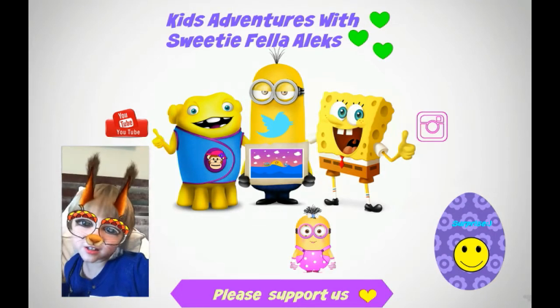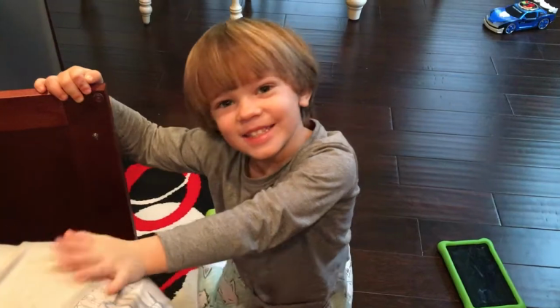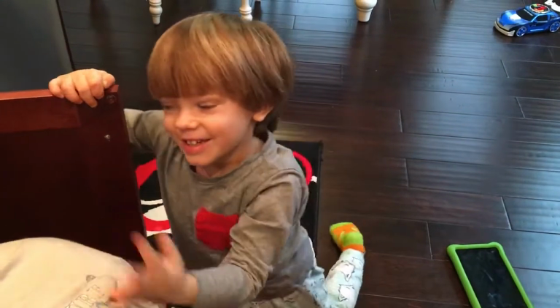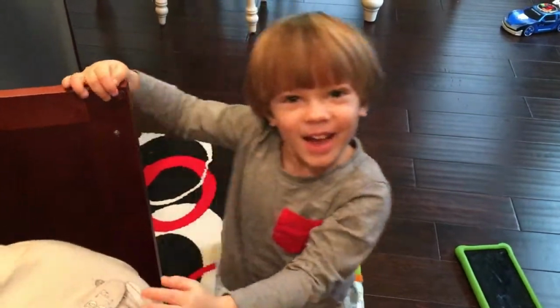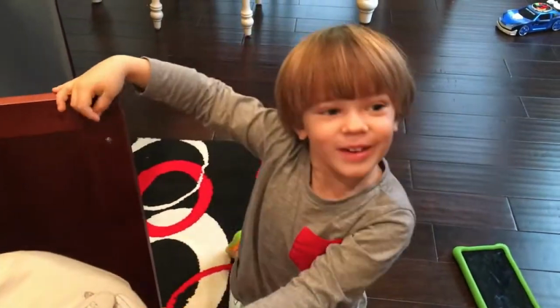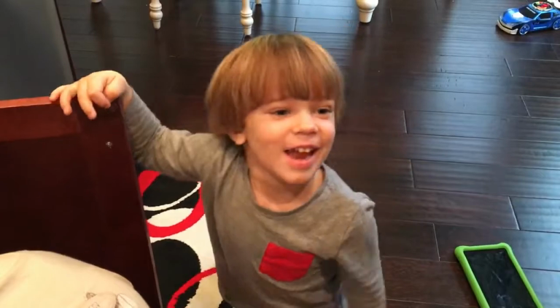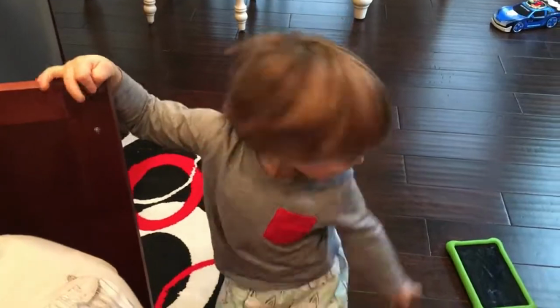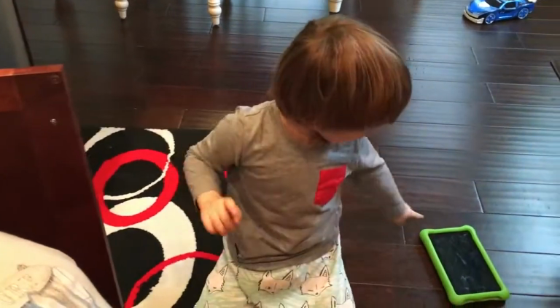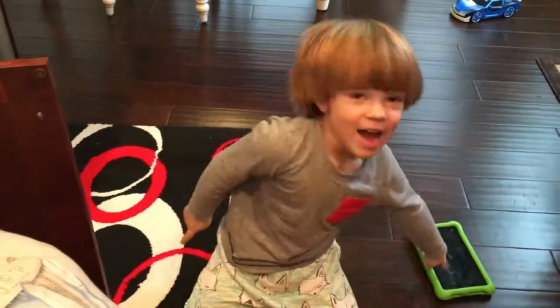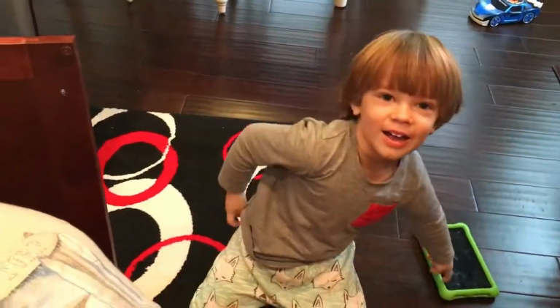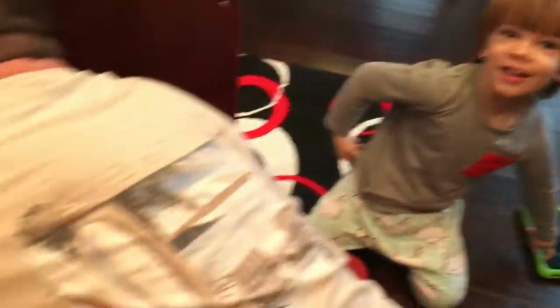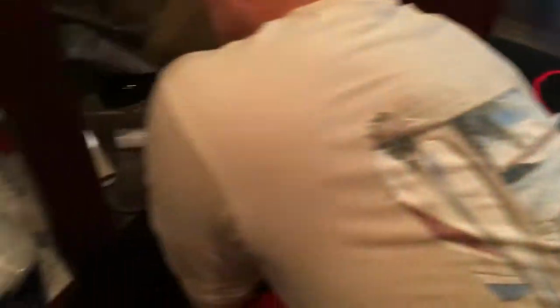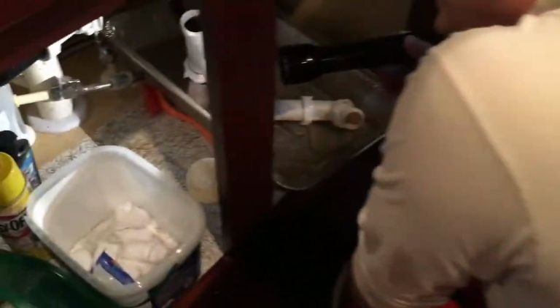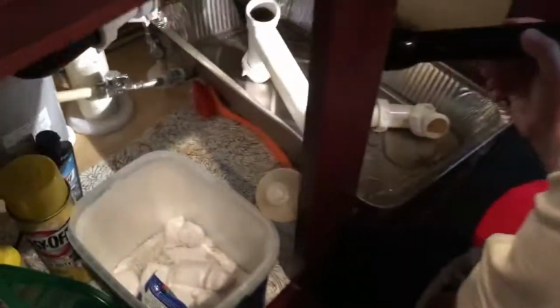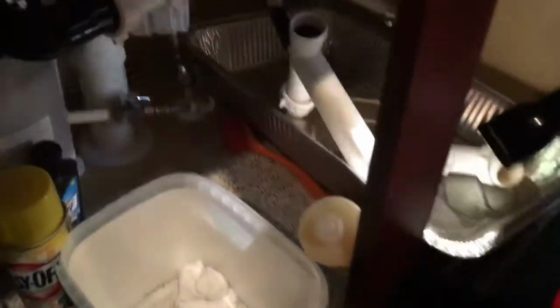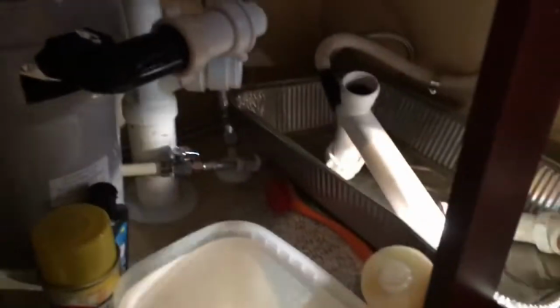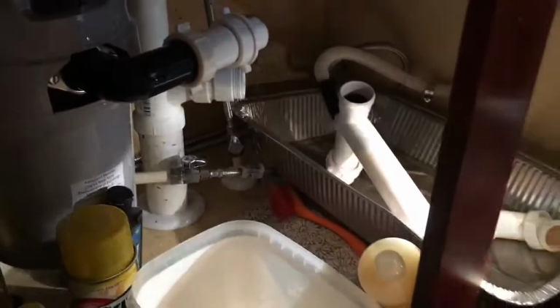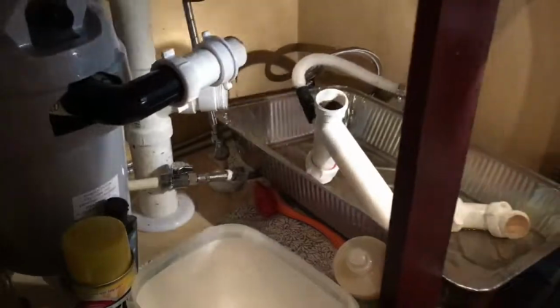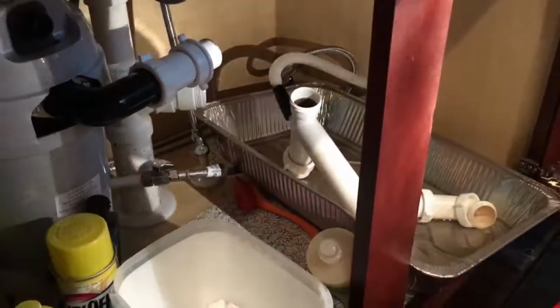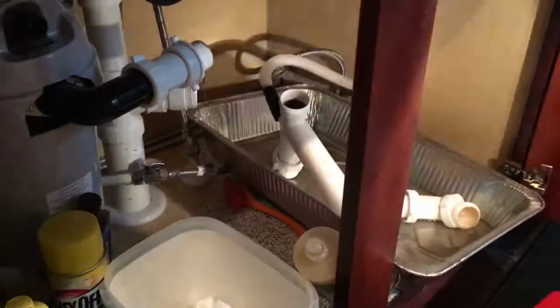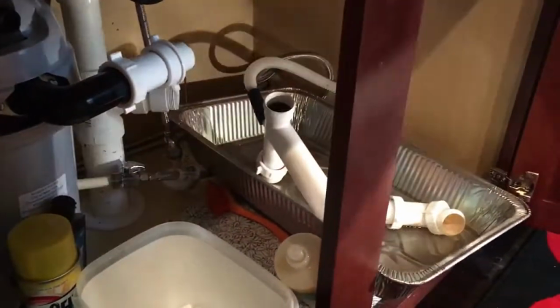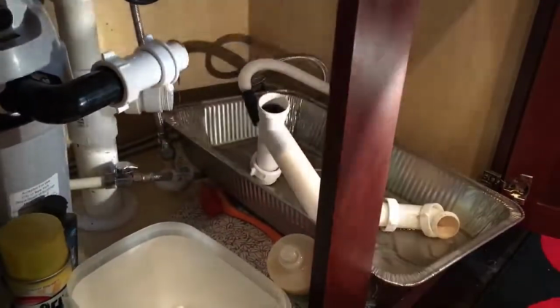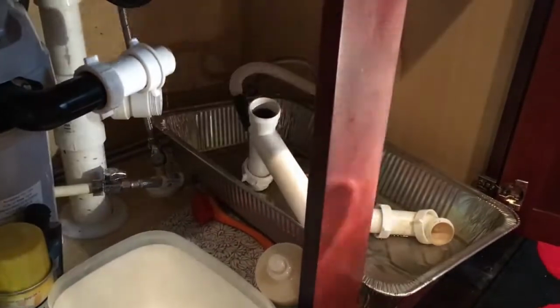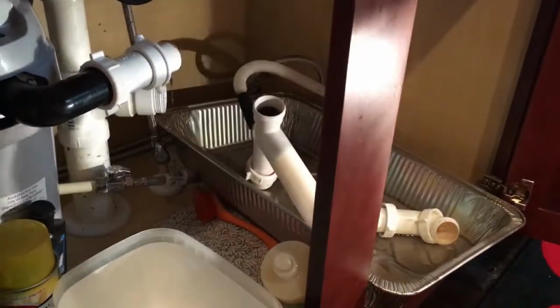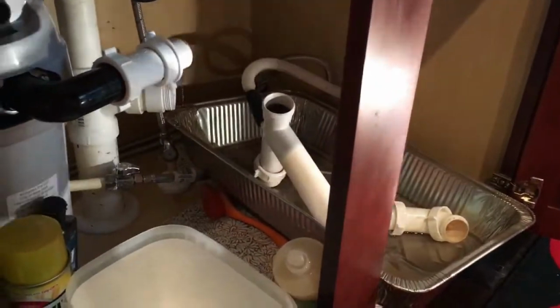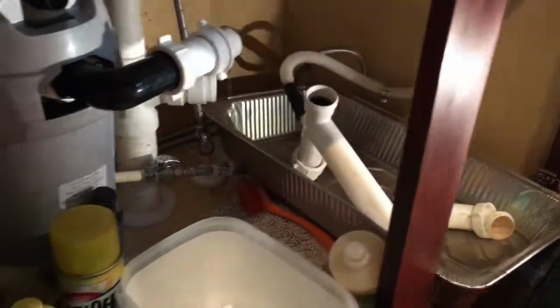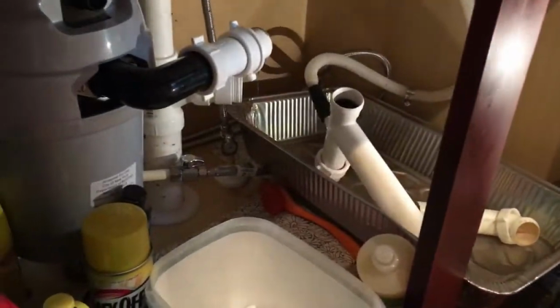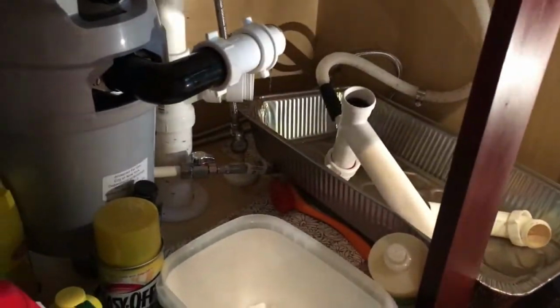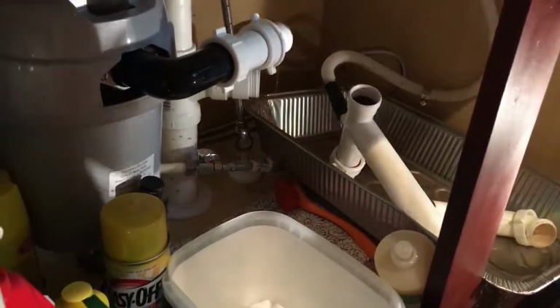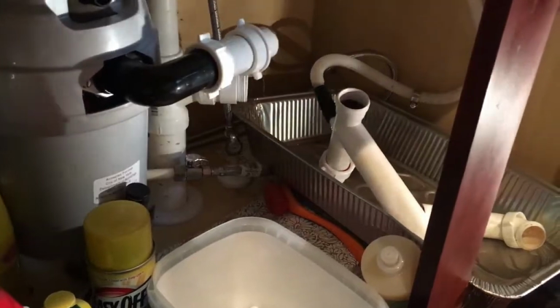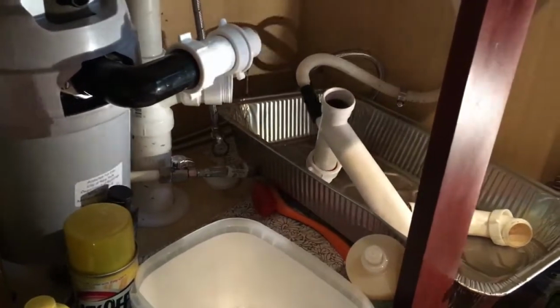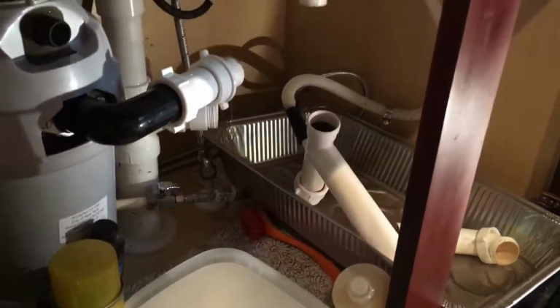Hi Sweetie Fellas, we are fixing the dishwasher for mommy. Look, I'm doing this. Mommy can see — mommy's probably getting anxious, because it only has one ear.